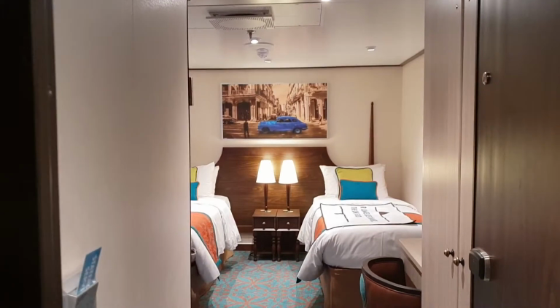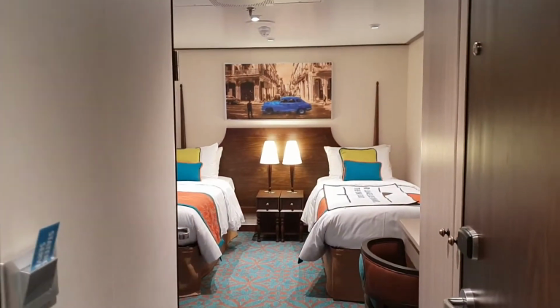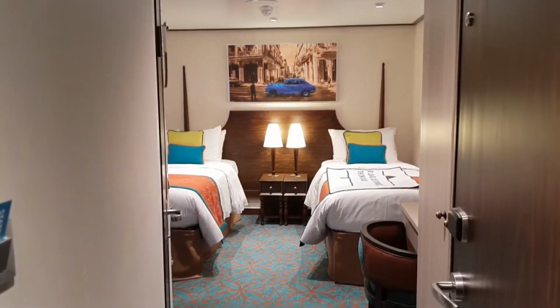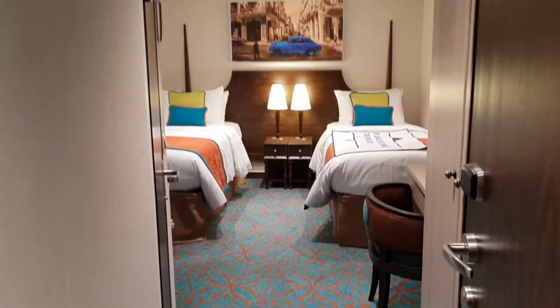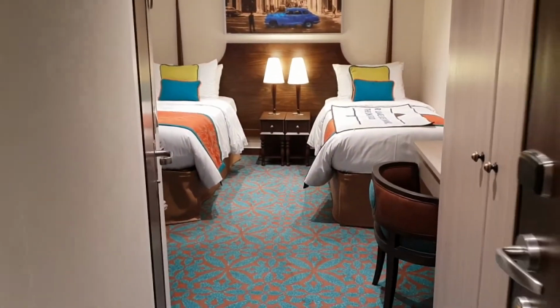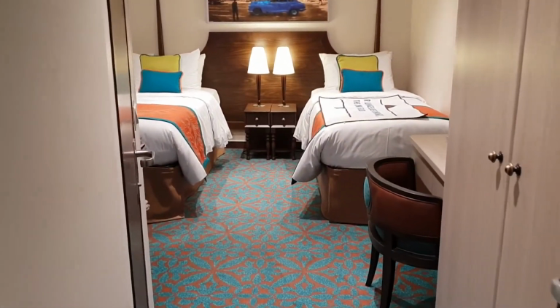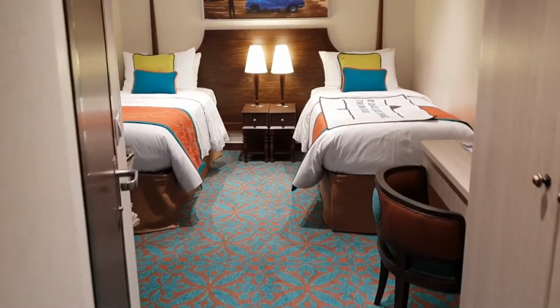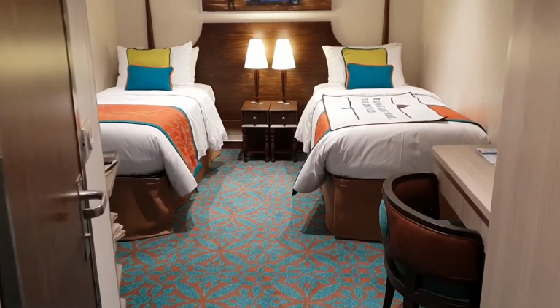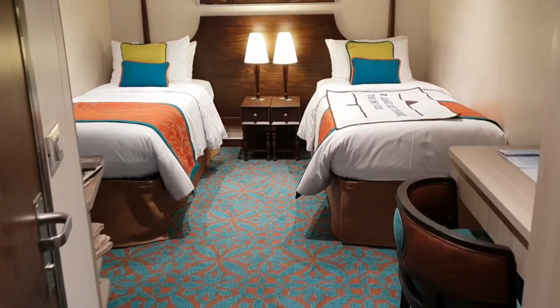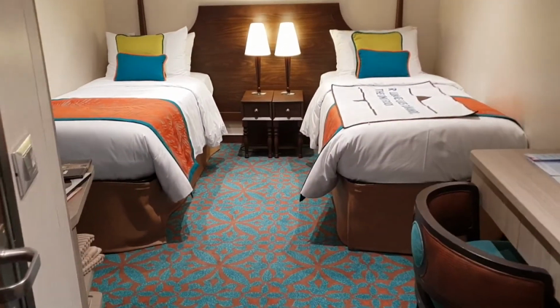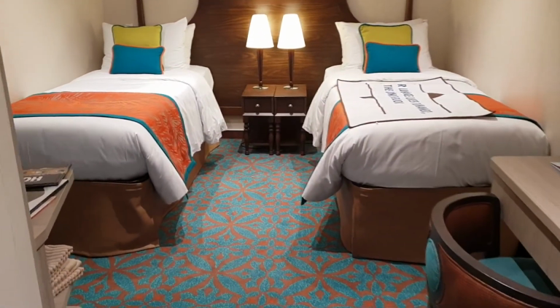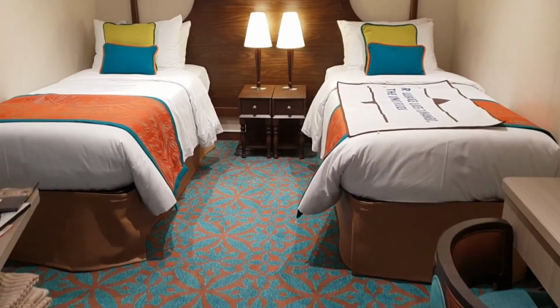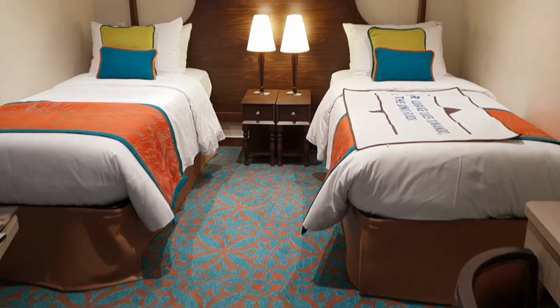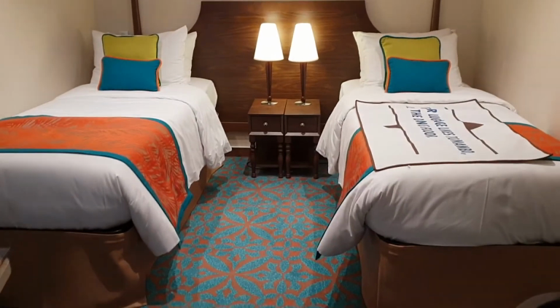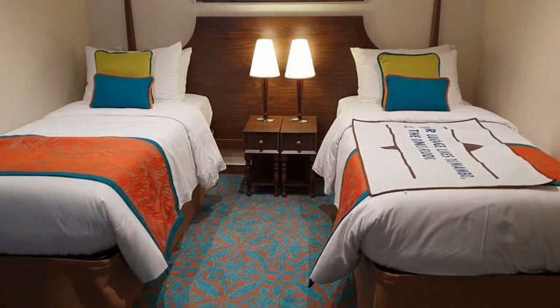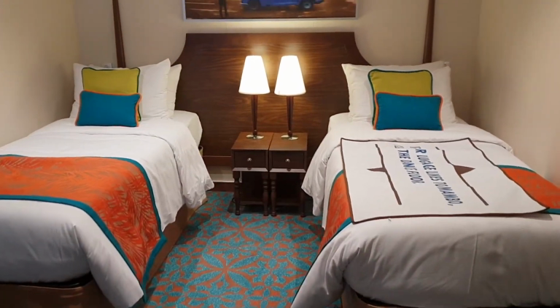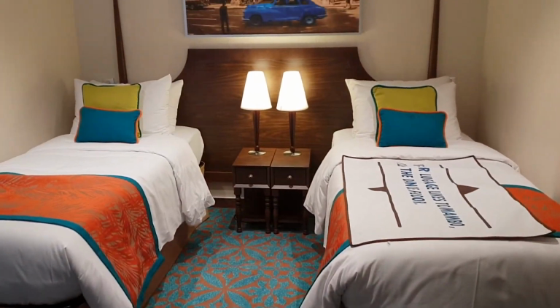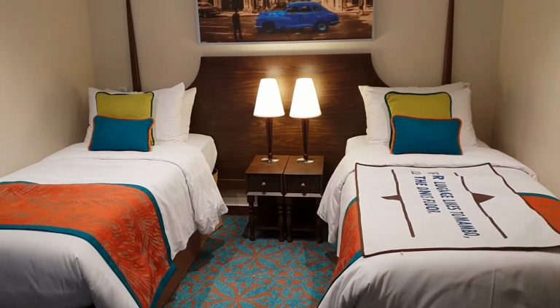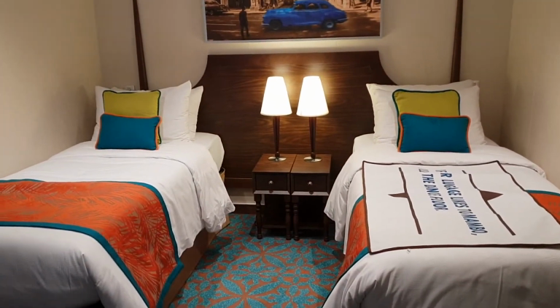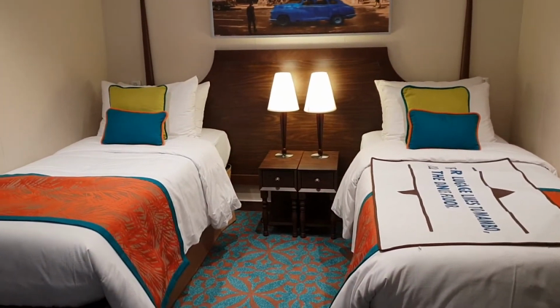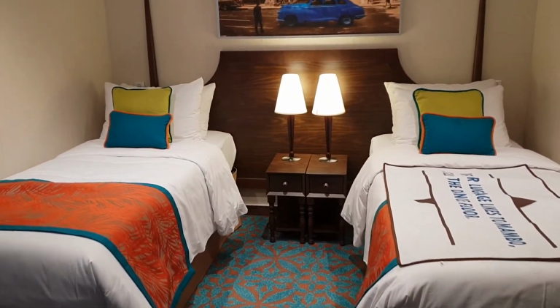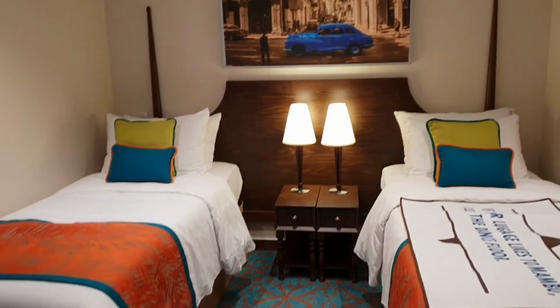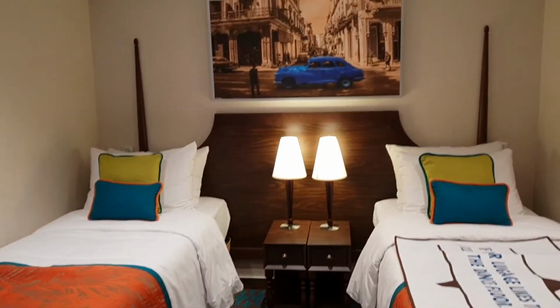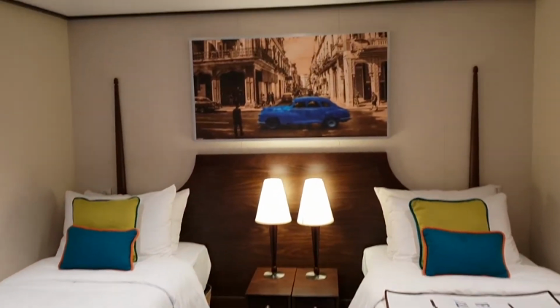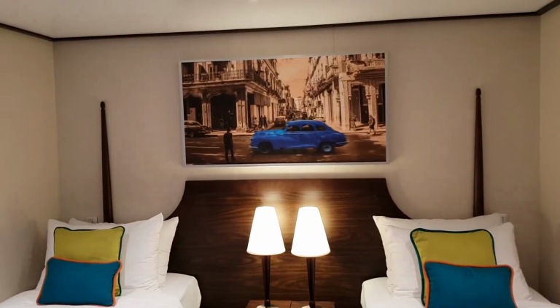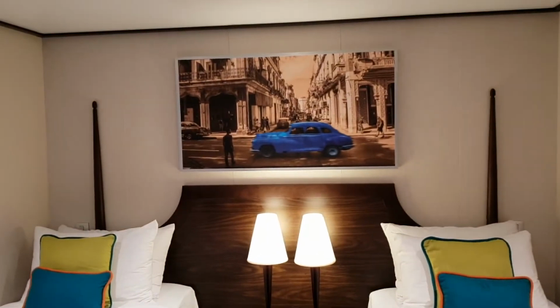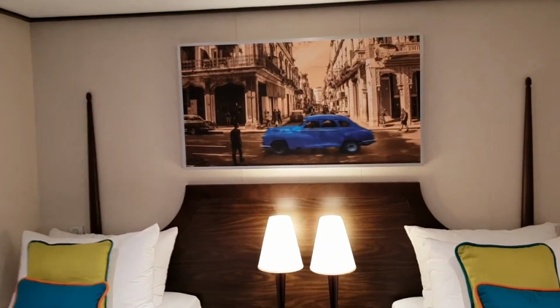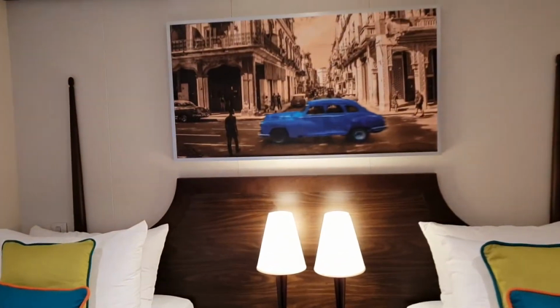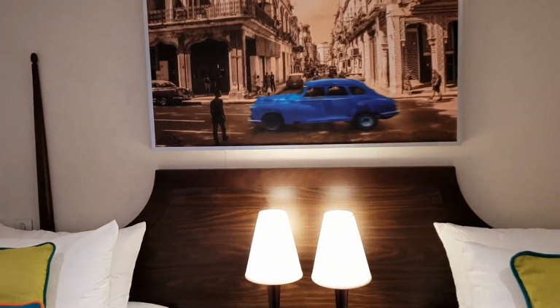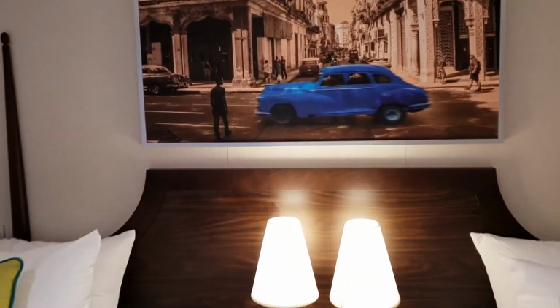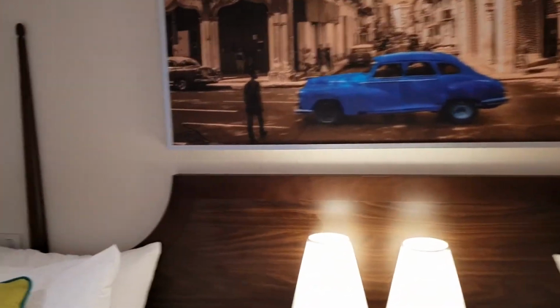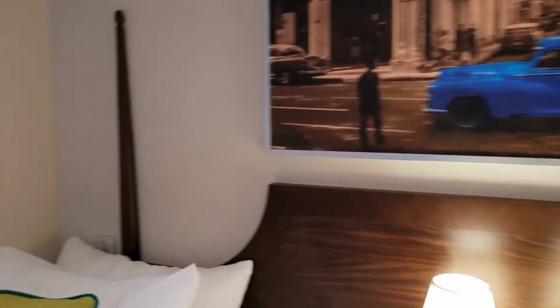This is cabin 6470, ready for embarkation pretty much. I just thought I'd come in and have a look. I really like the colors of this wood, the tables and chairs, the picture on the wall. I really like this sort of layout of cabin.